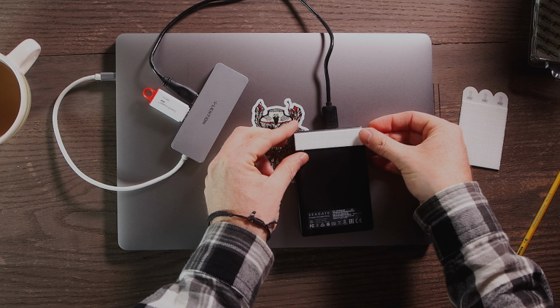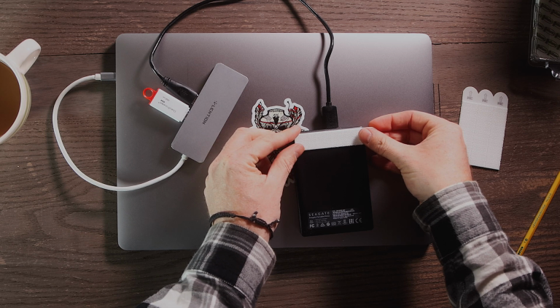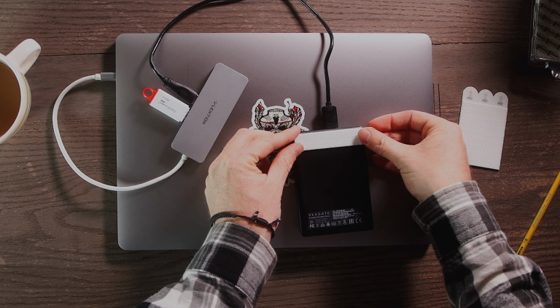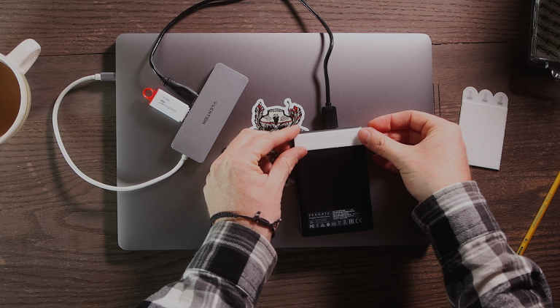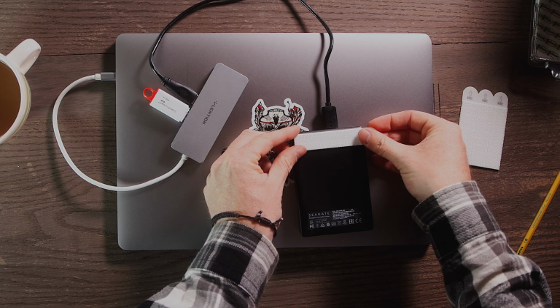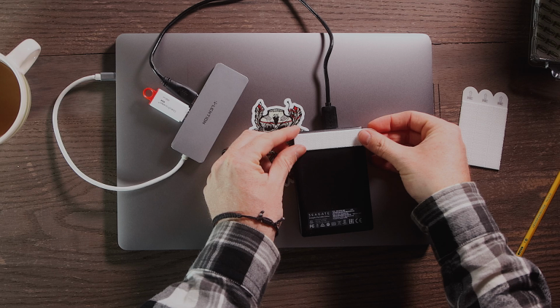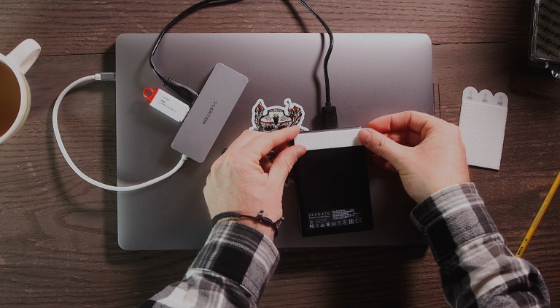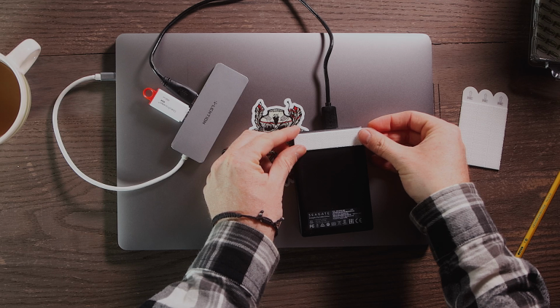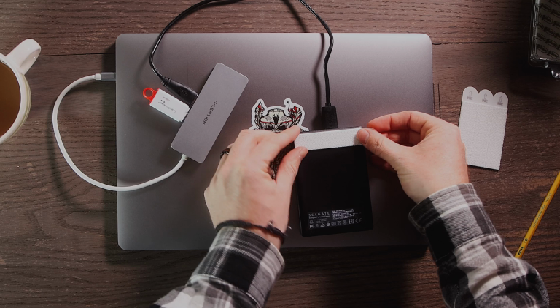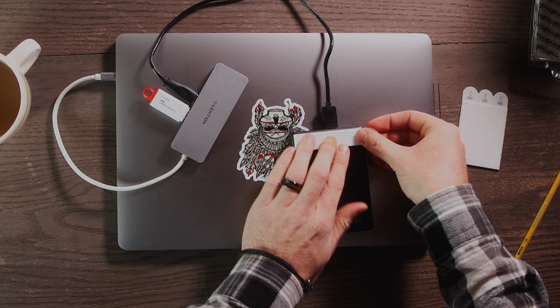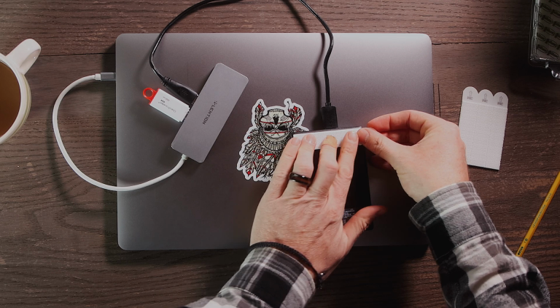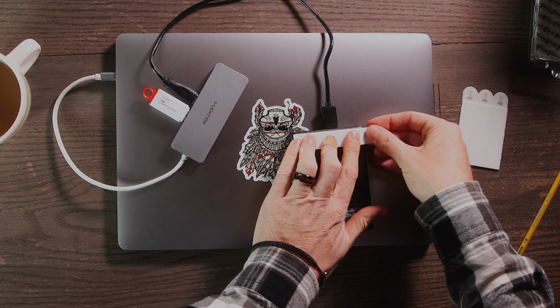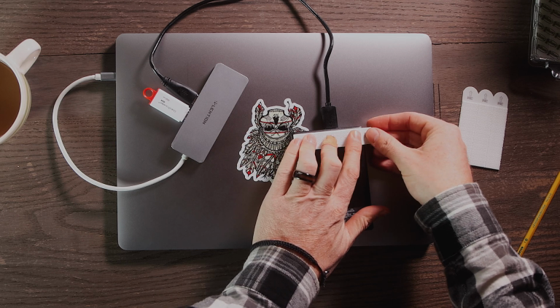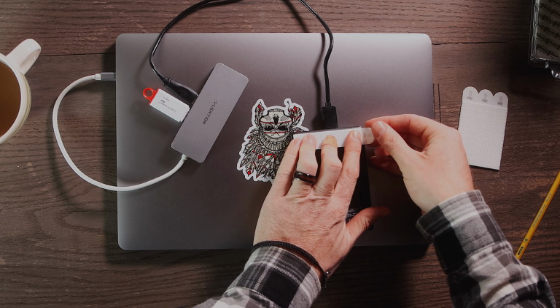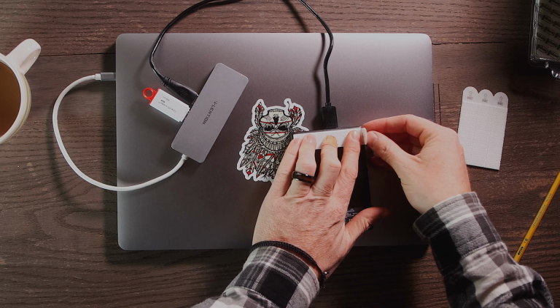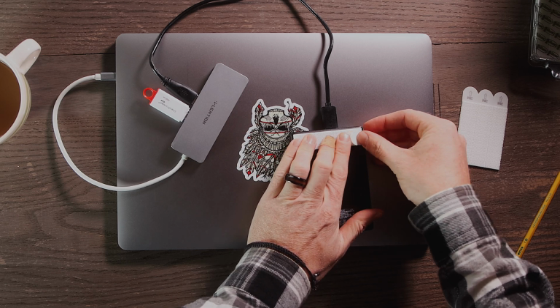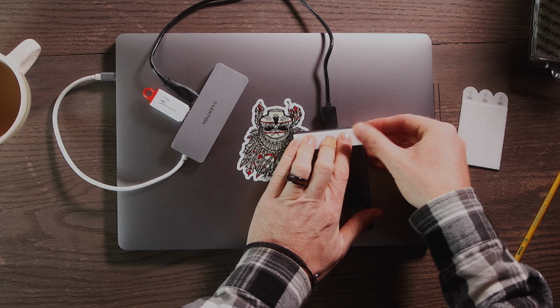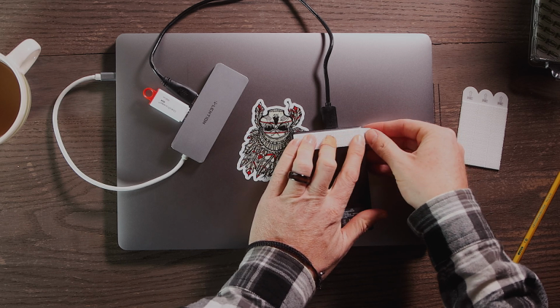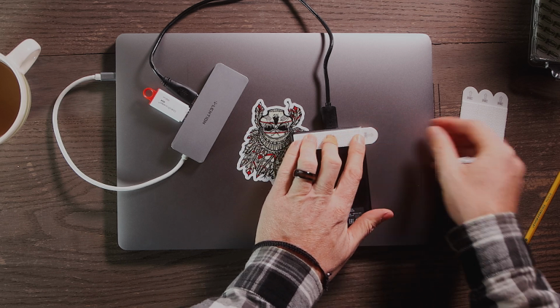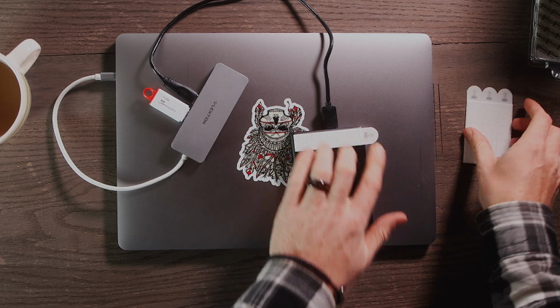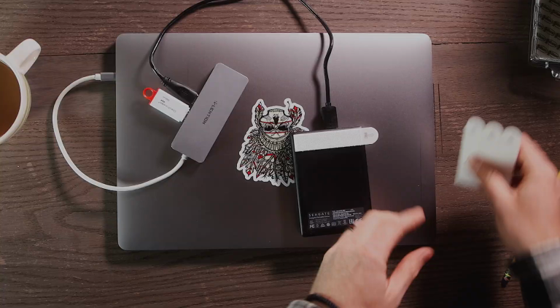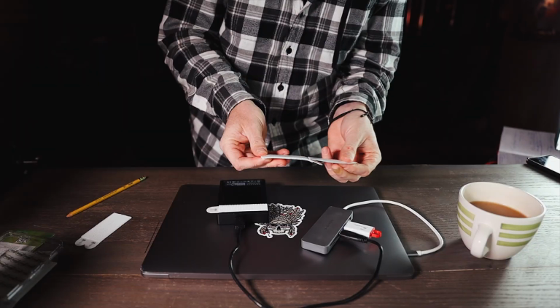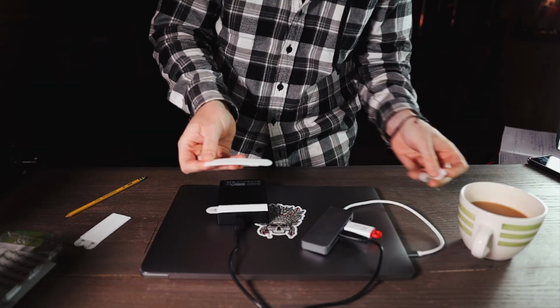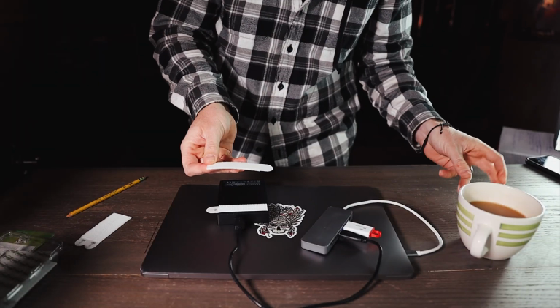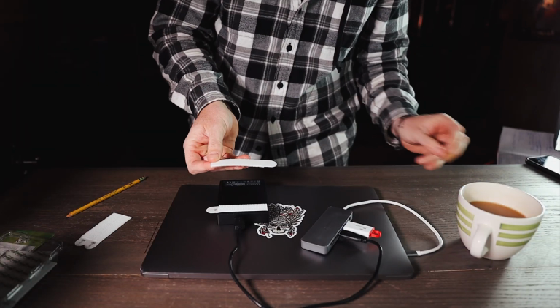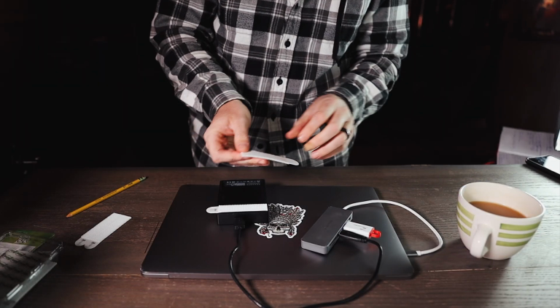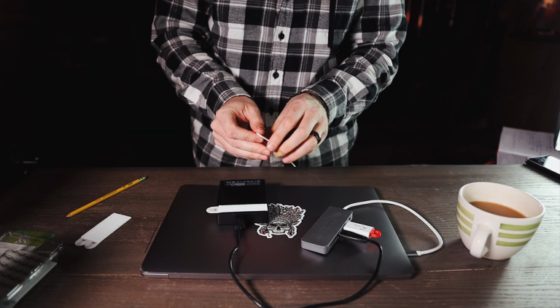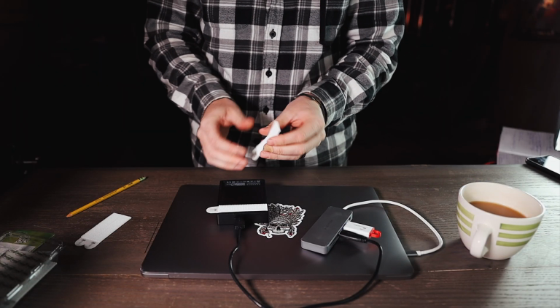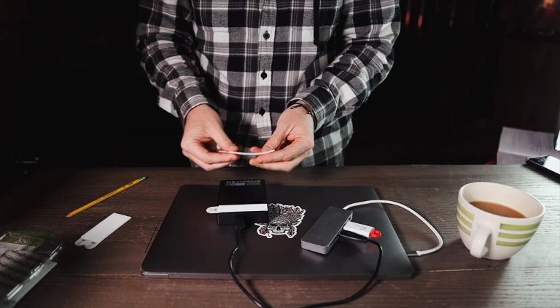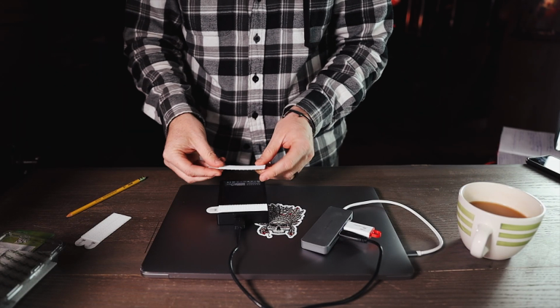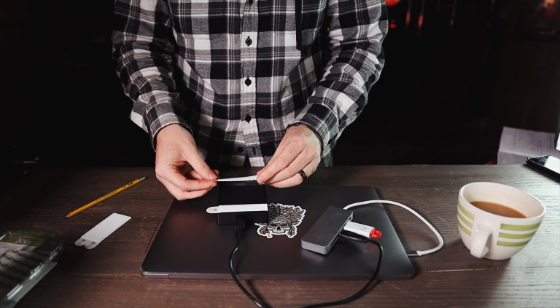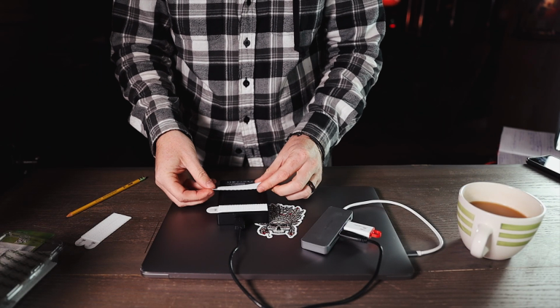The reason we're using velcro instead of double-sided sticky tape is because we want to be able to take off this hard drive if we need it somewhere else. If you have multiple hard drives, you can have velcro on all of them and be able to interchange them as you need.